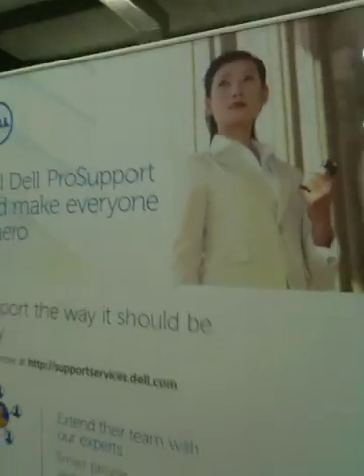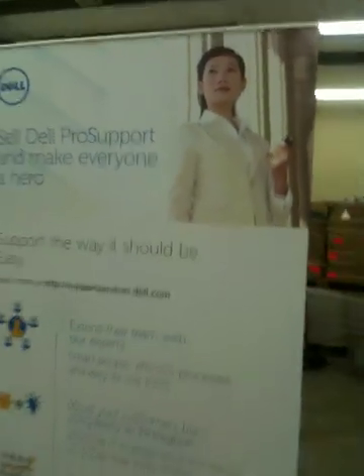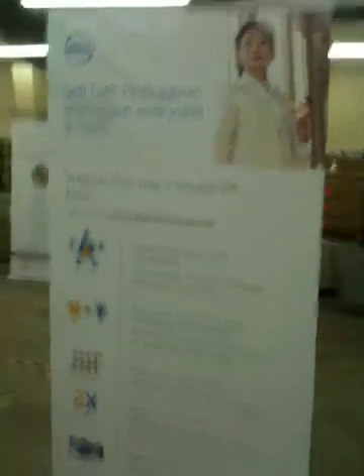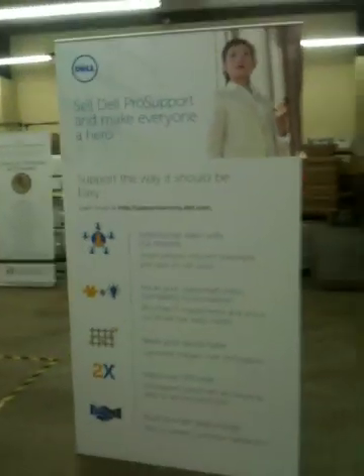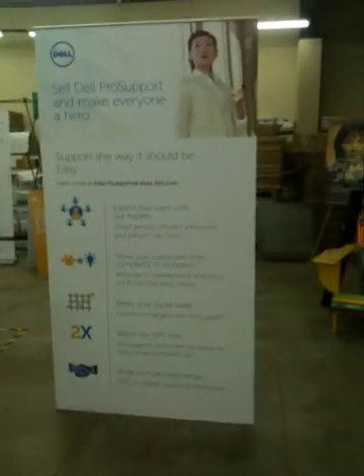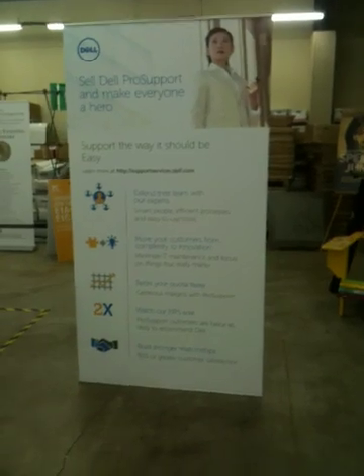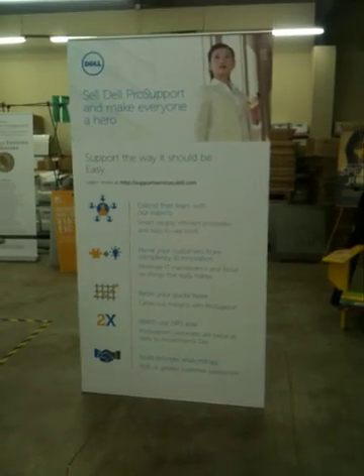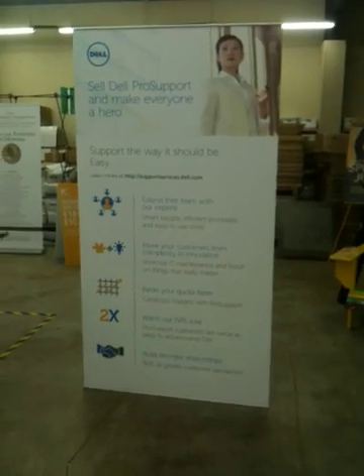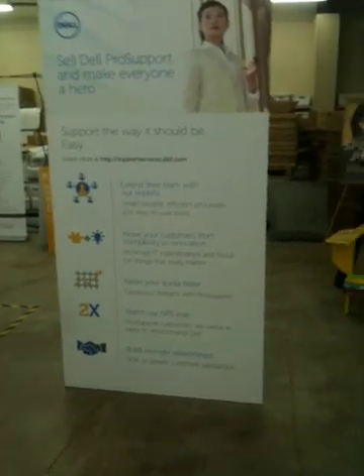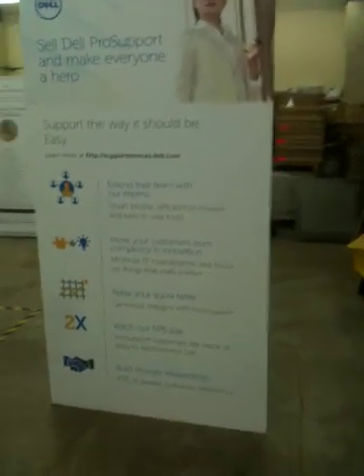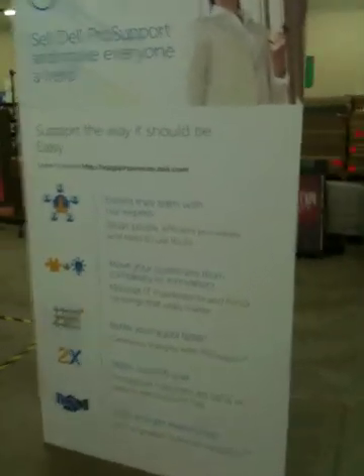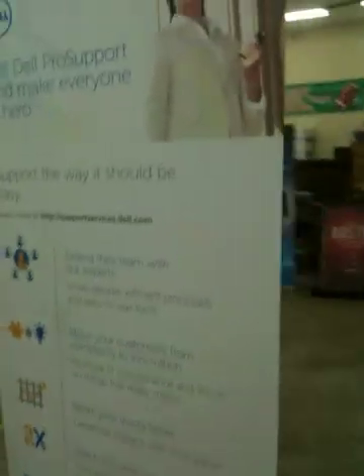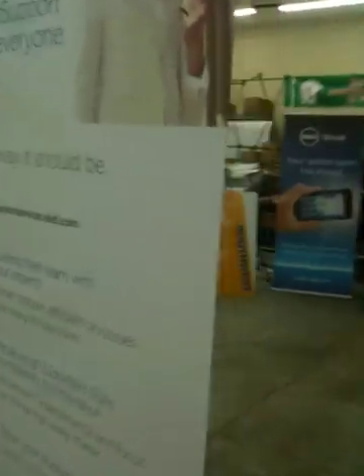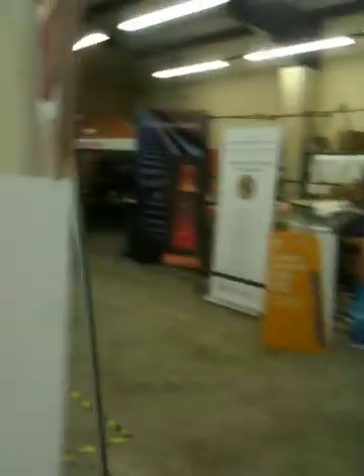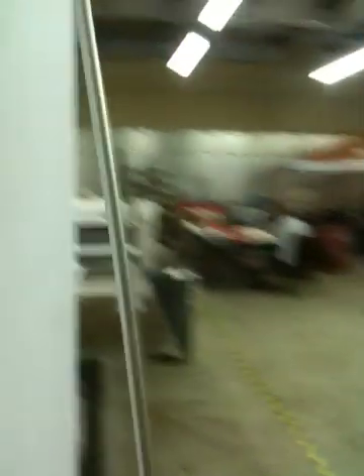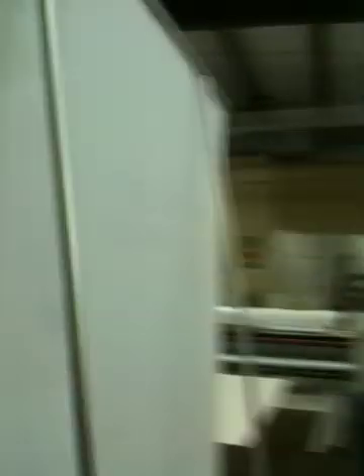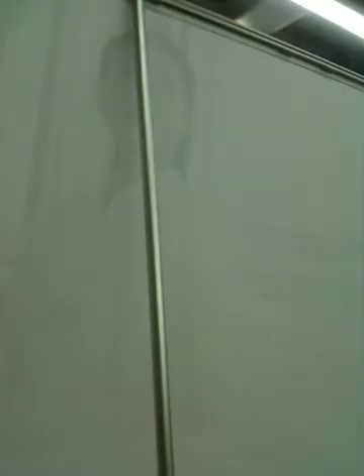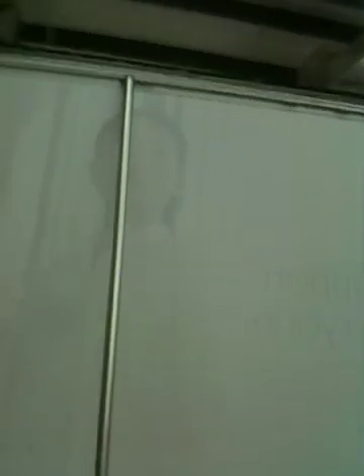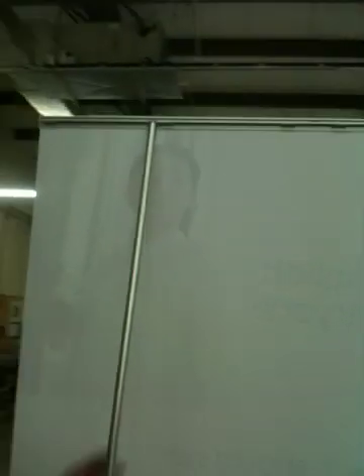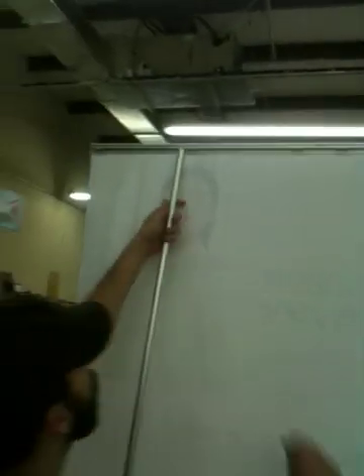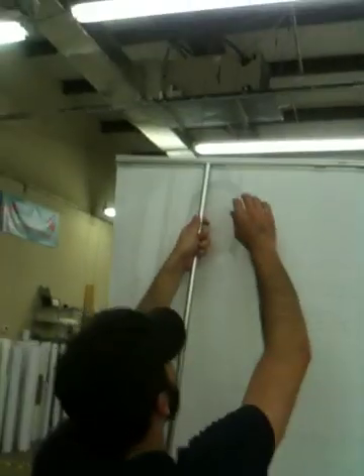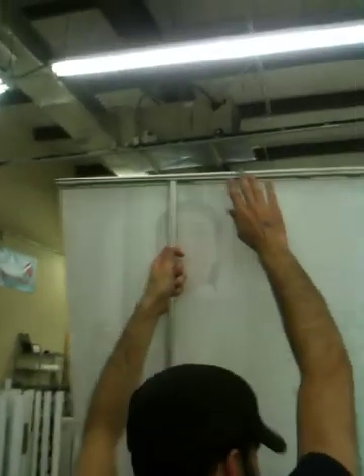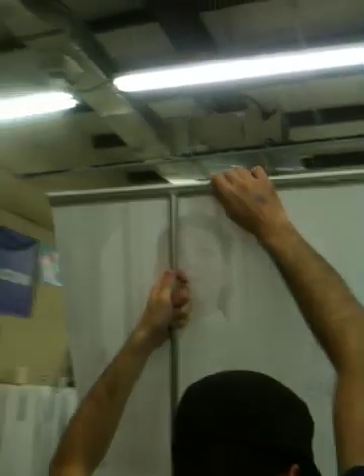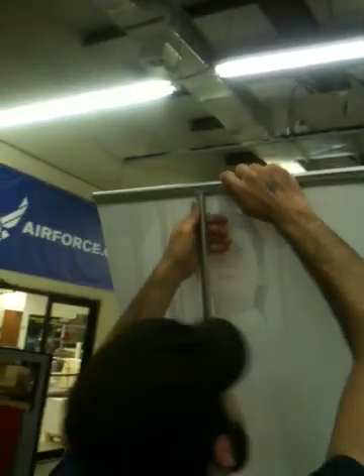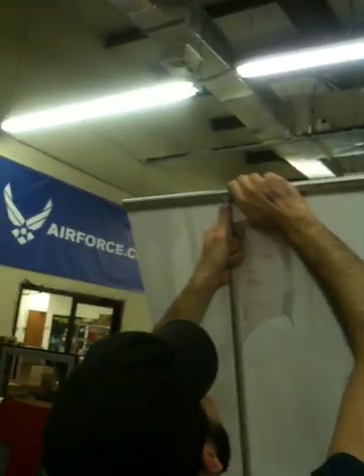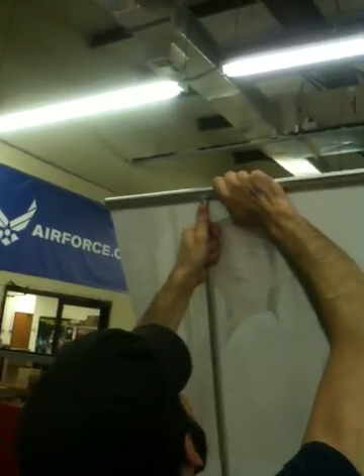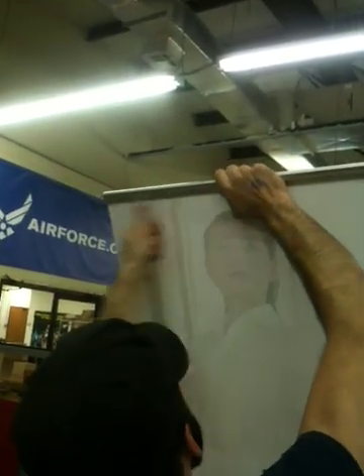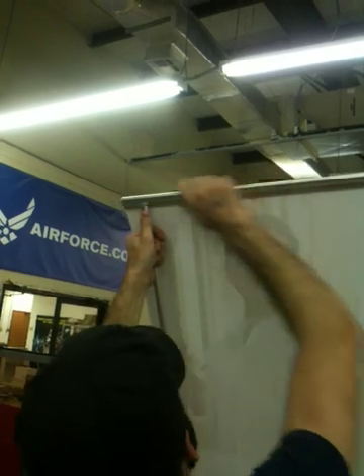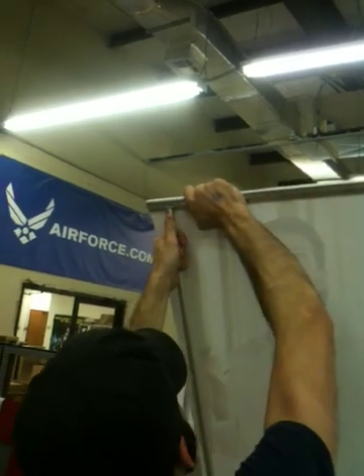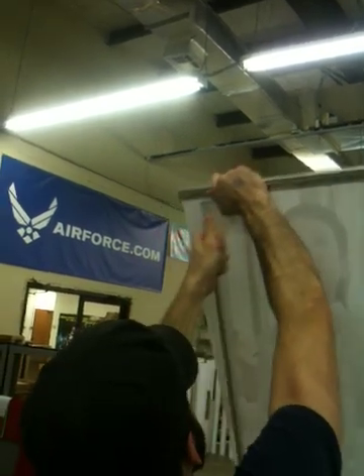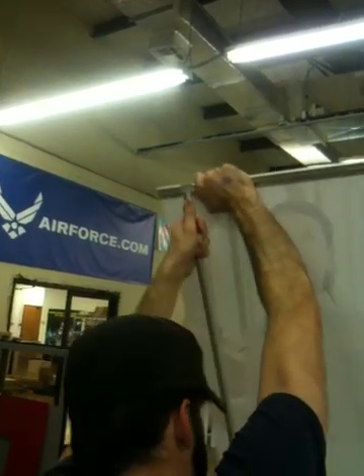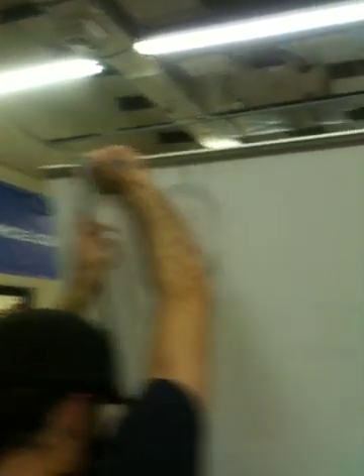Here's your print — looks great. You take it down the same way. Let's take it down real quick: lean it back, slide the print to the side, and then pop it off.